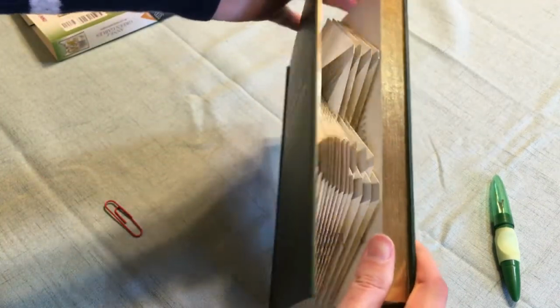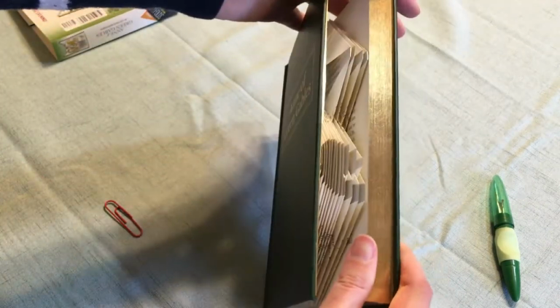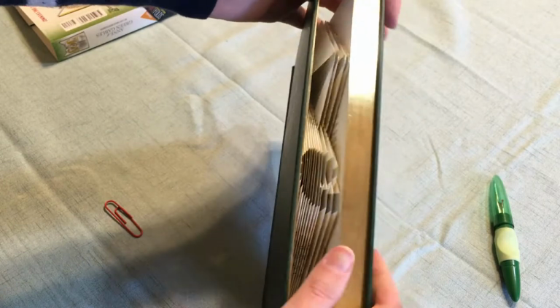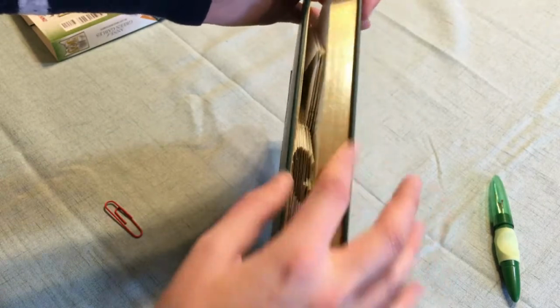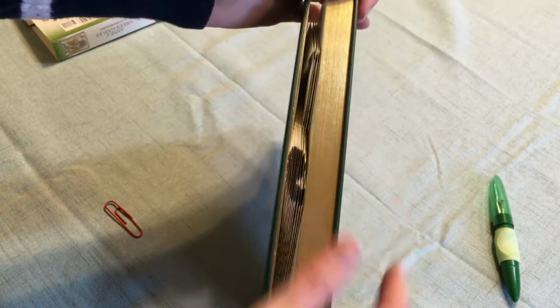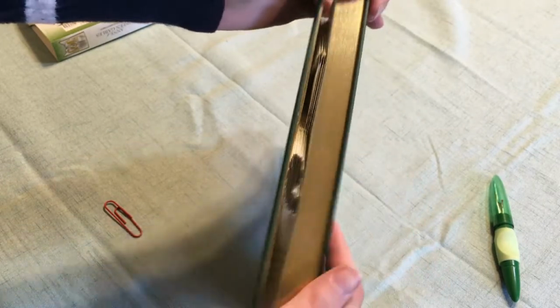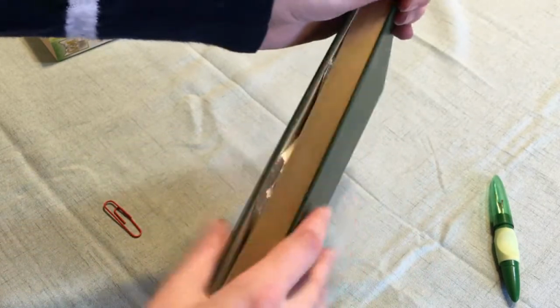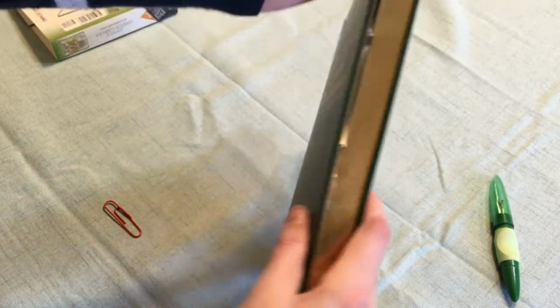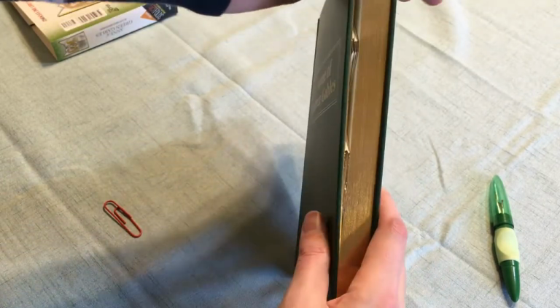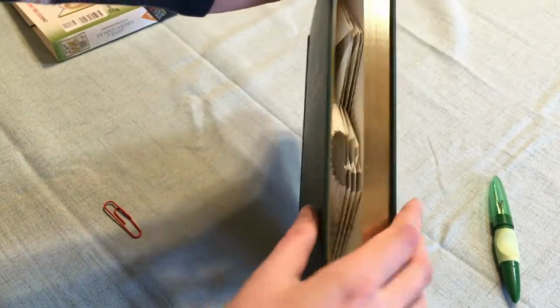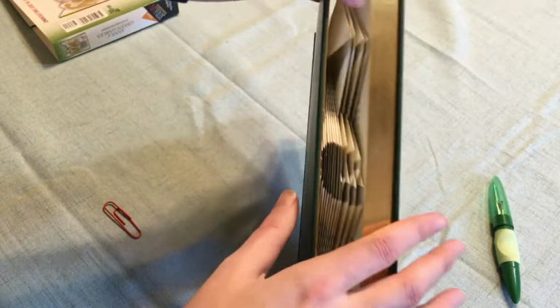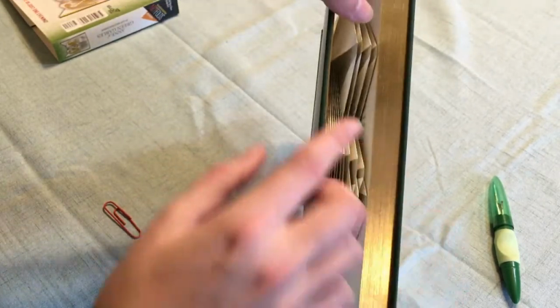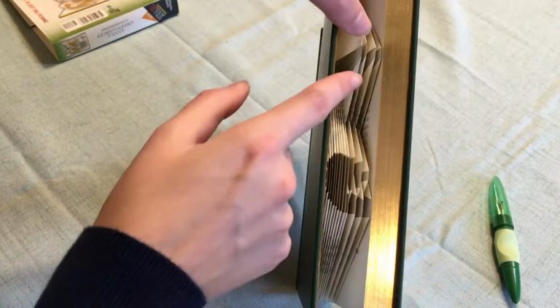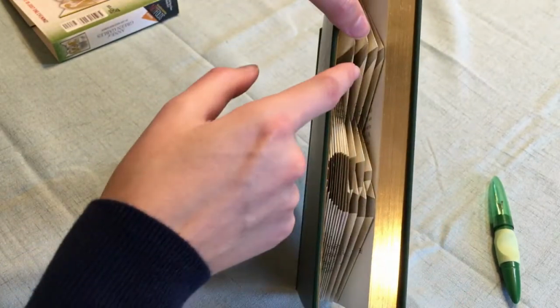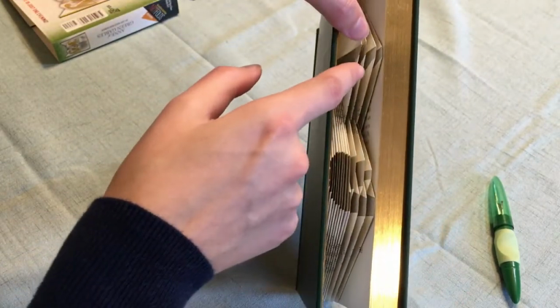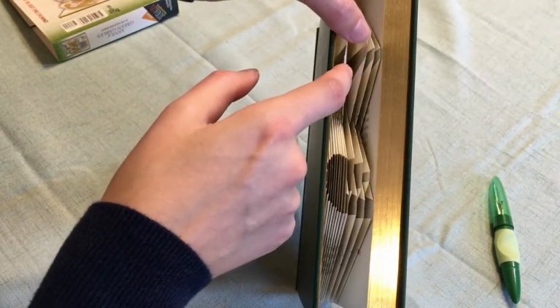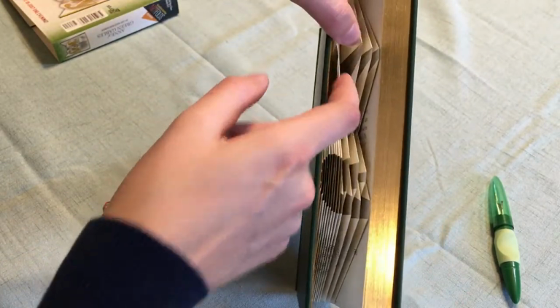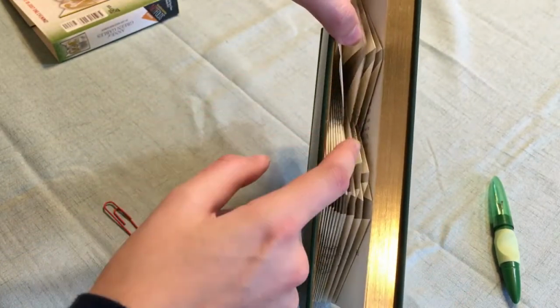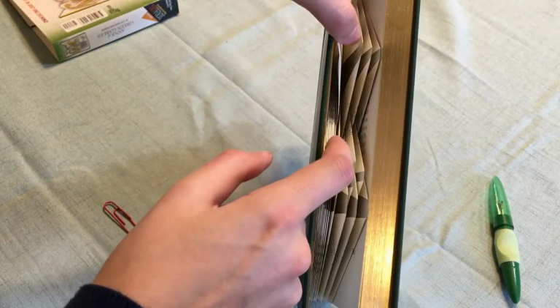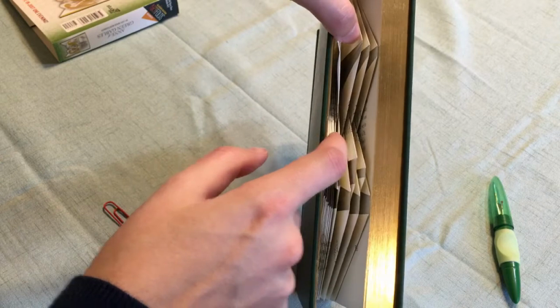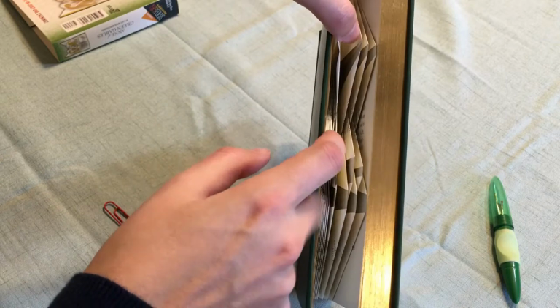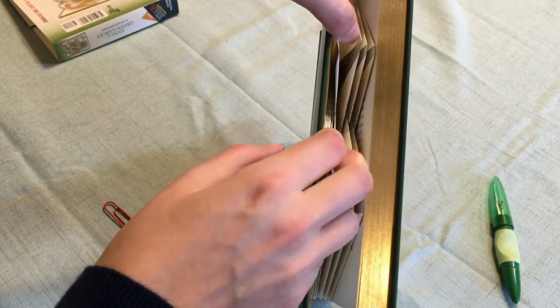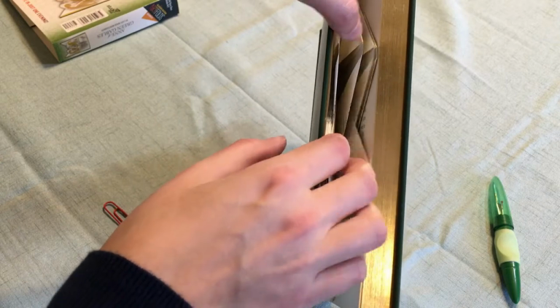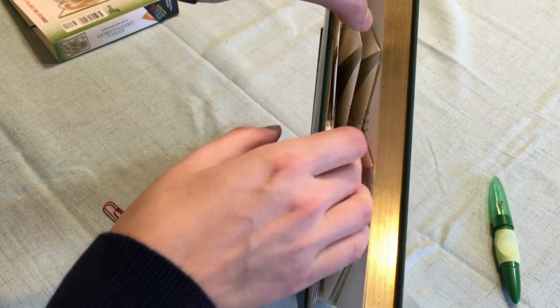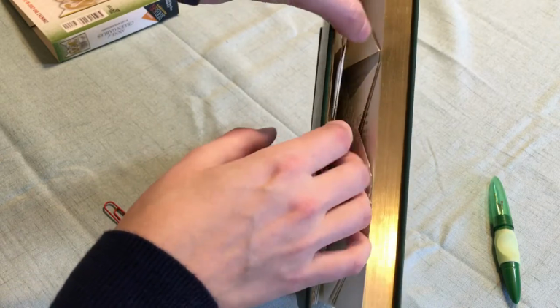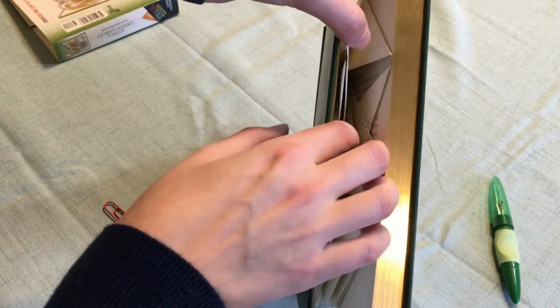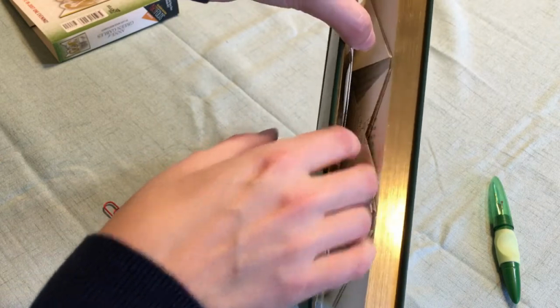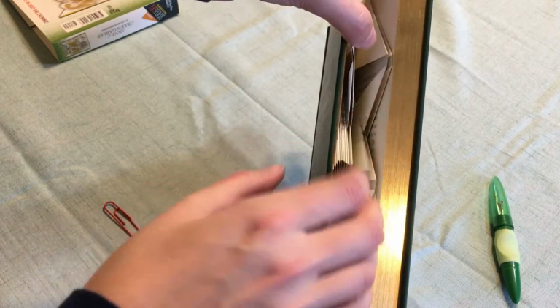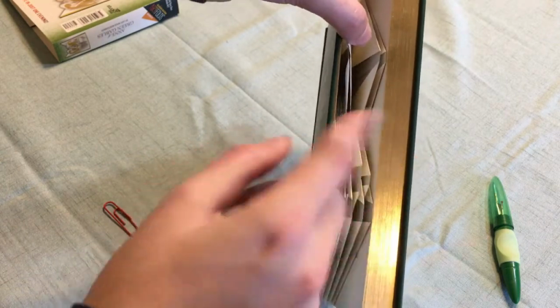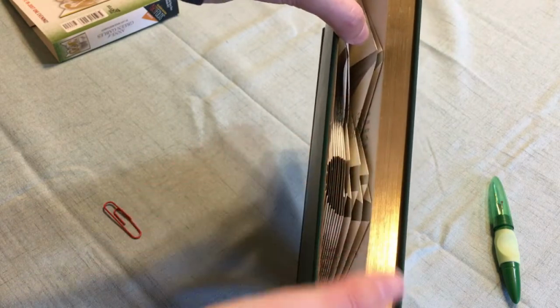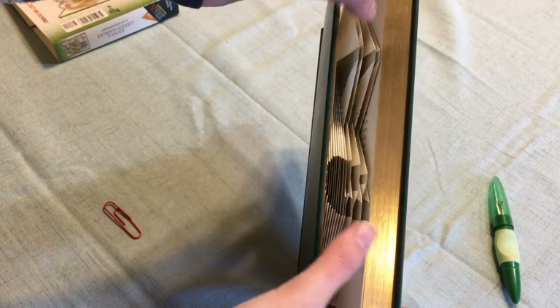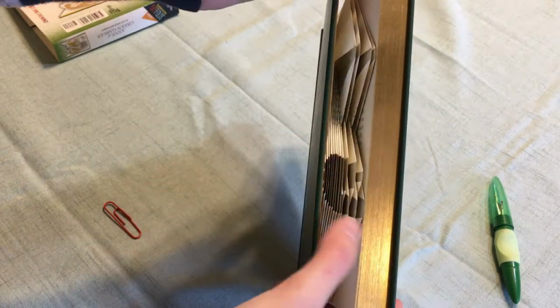So pretty much it's every other one. If there's stuff at the top, you'll do a fold at the top, and then the next page will be a fold at the bottom, and then the top, and then the bottom, so on and so forth.